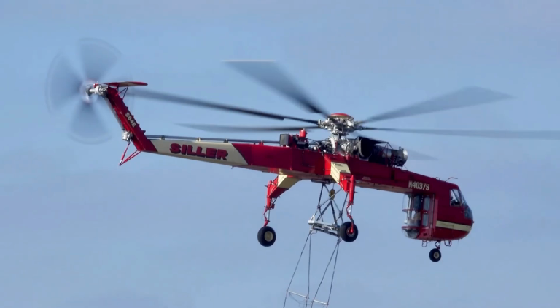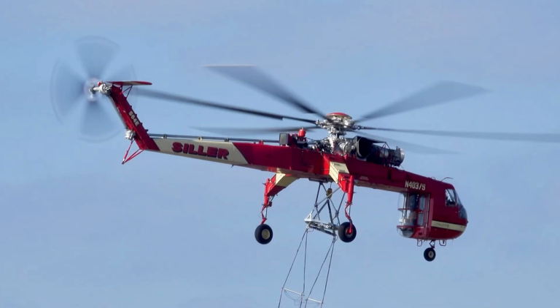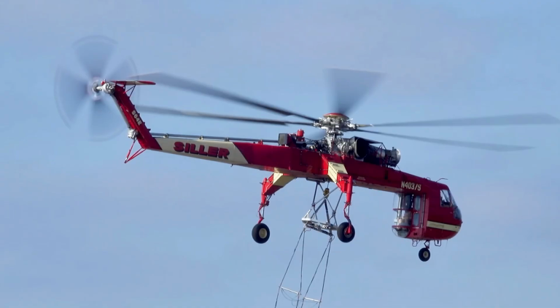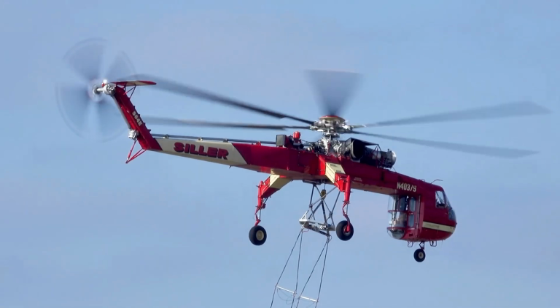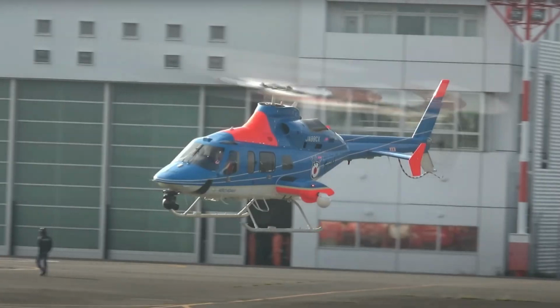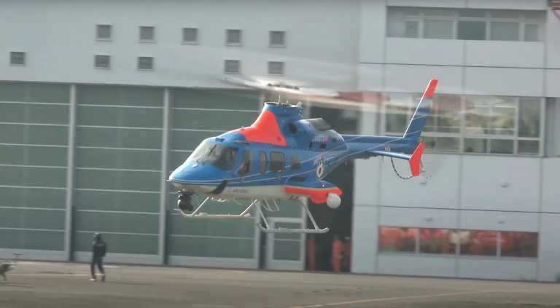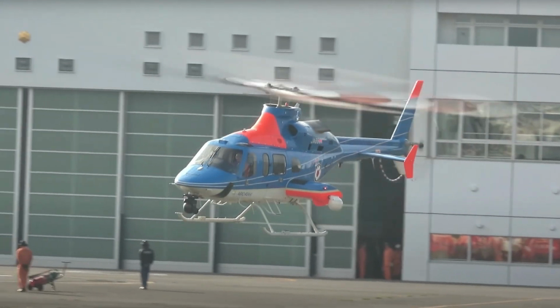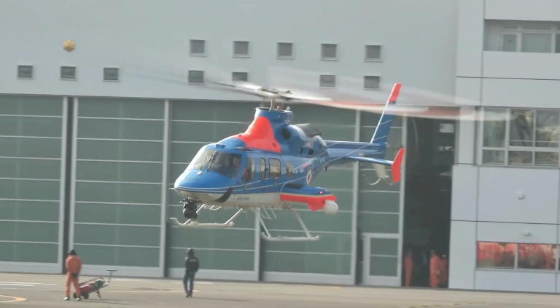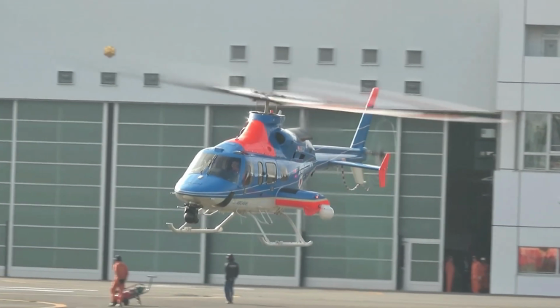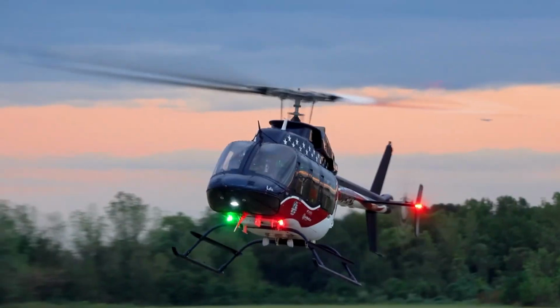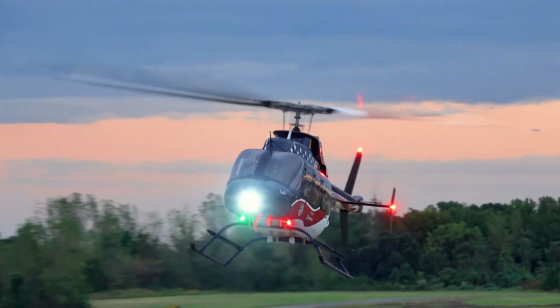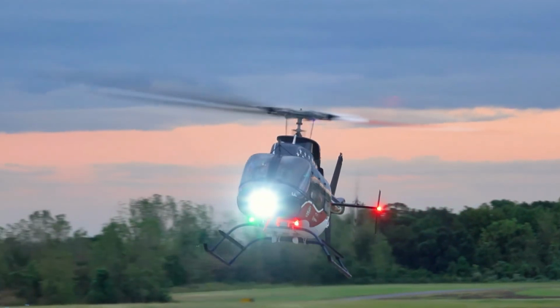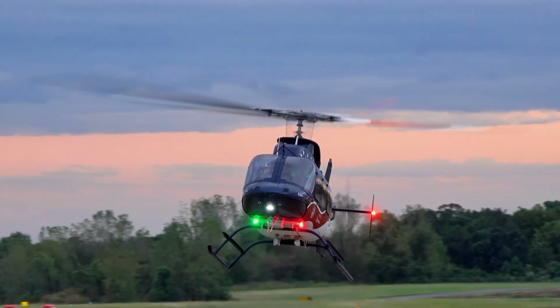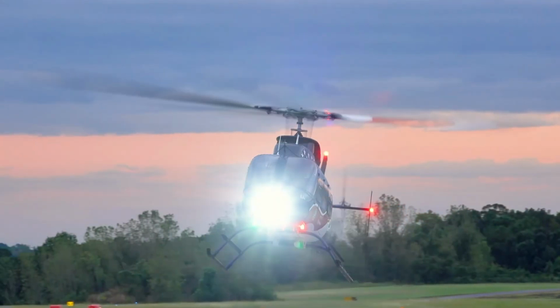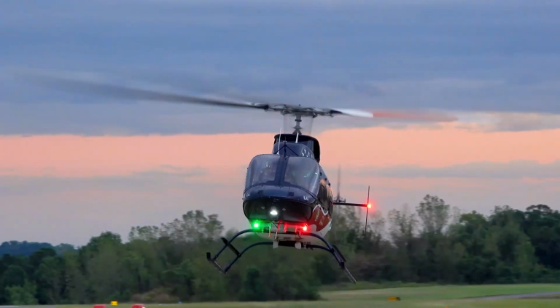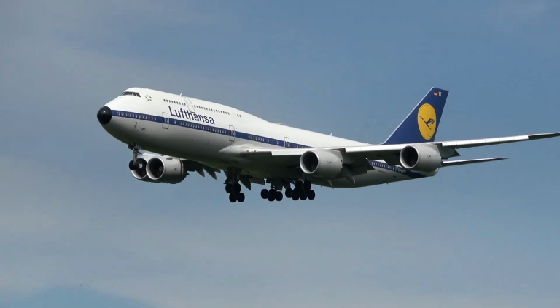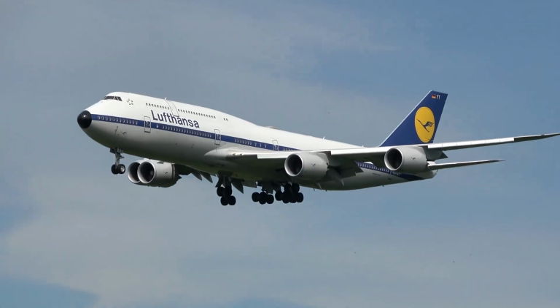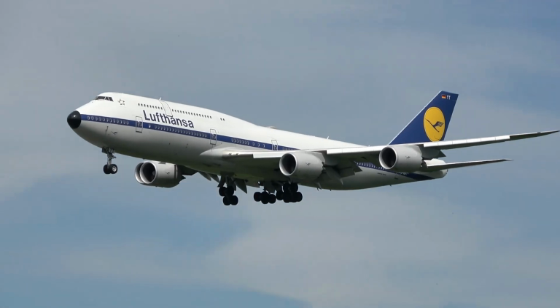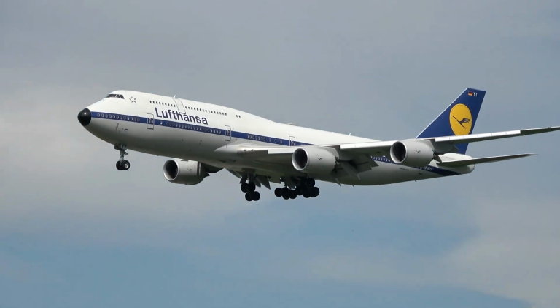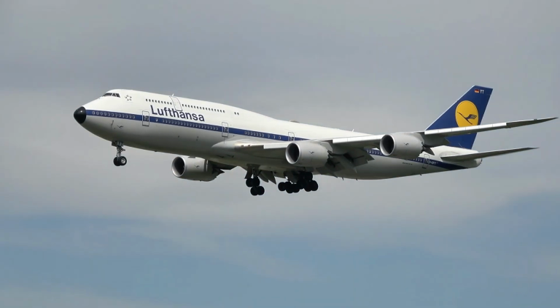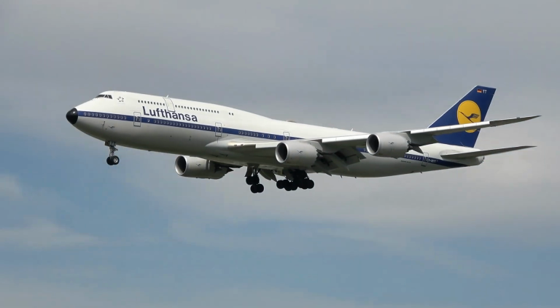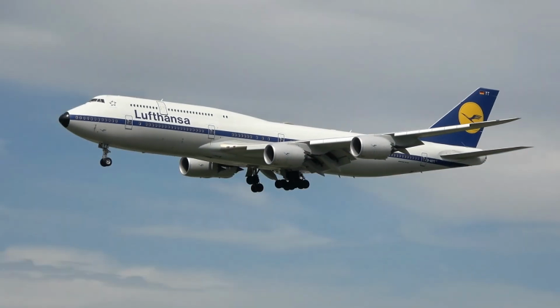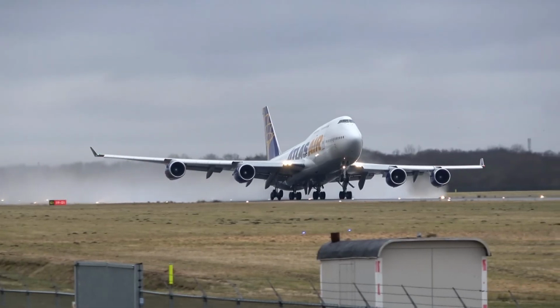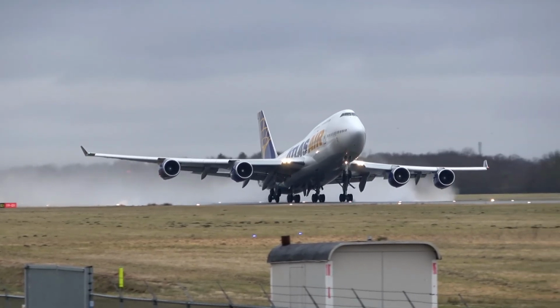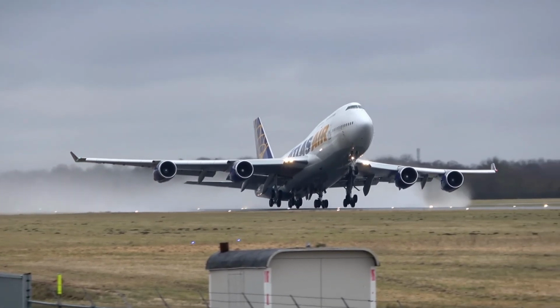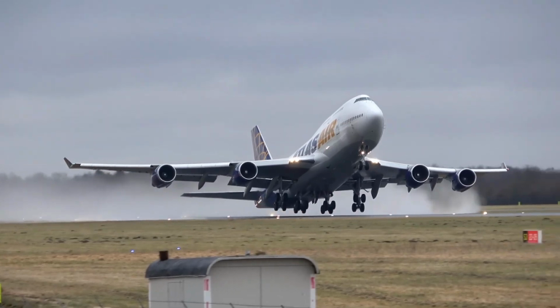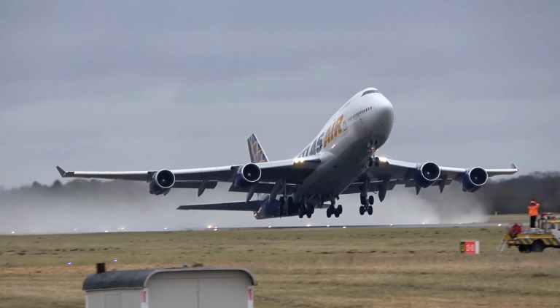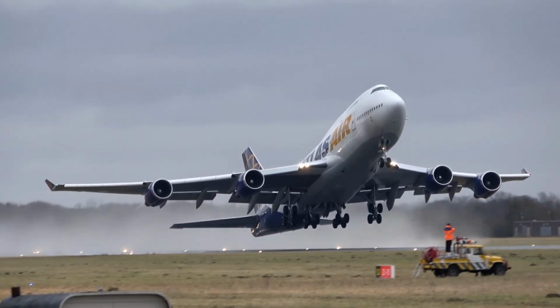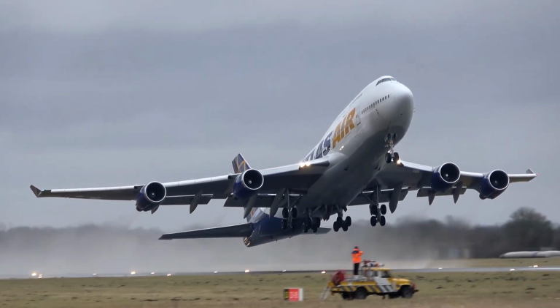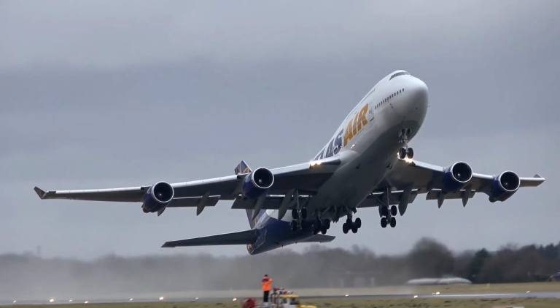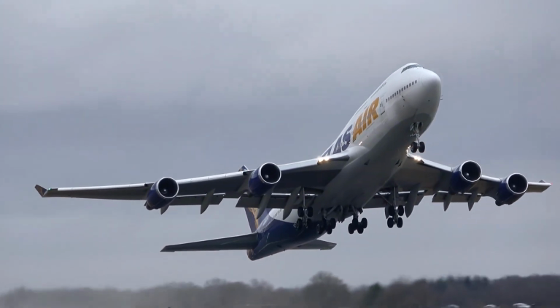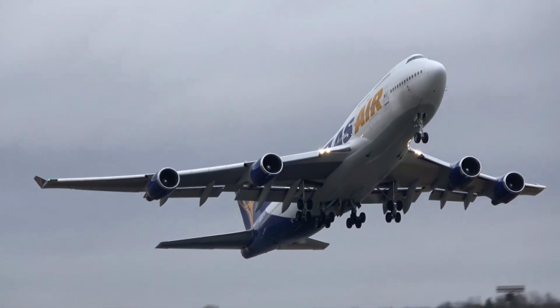Typical helicopters you see in the sky generate lift by spinning large rotor blades with an engine to push air down and lift the helicopter into the sky. An airplane, on the other hand, generates lift from flying at a certain airspeed, so its fixed wings can experience airflow over the top and bottom to create the pressure differences required for flight.